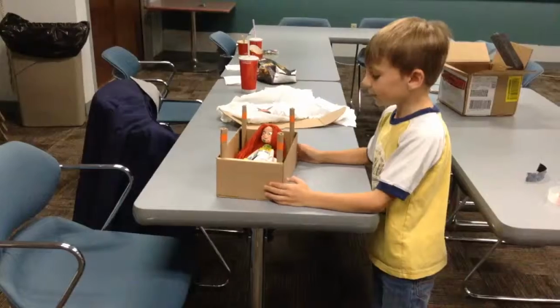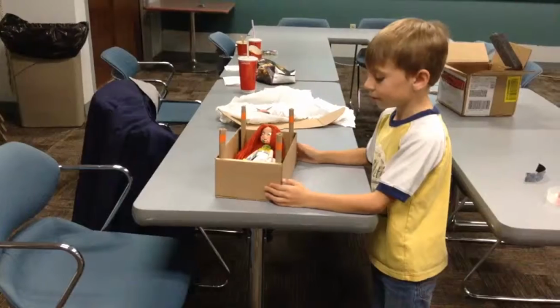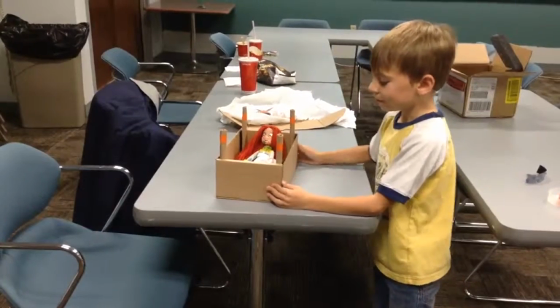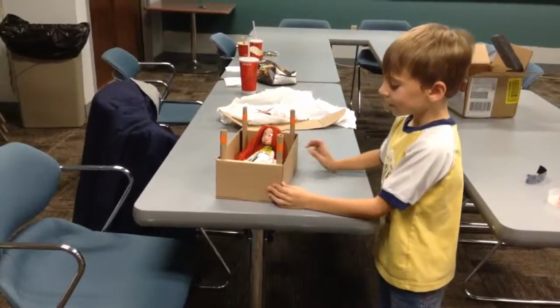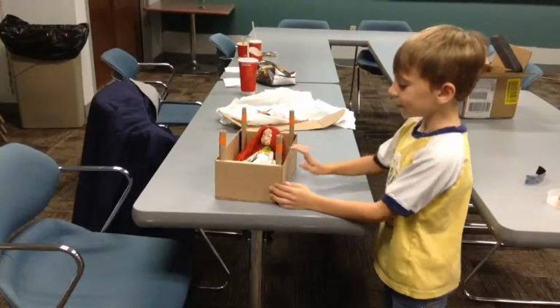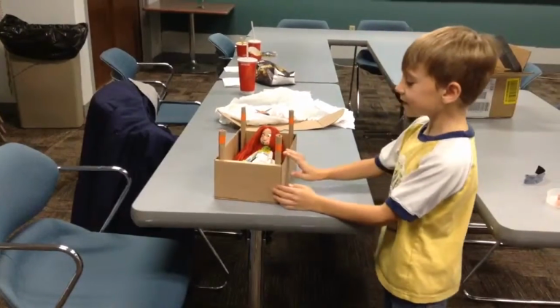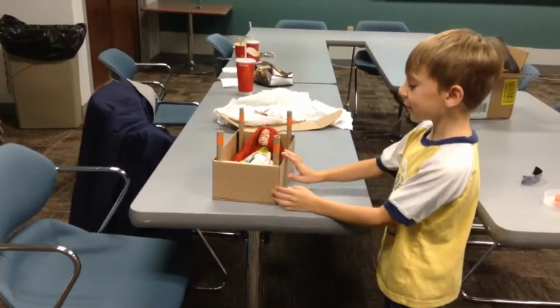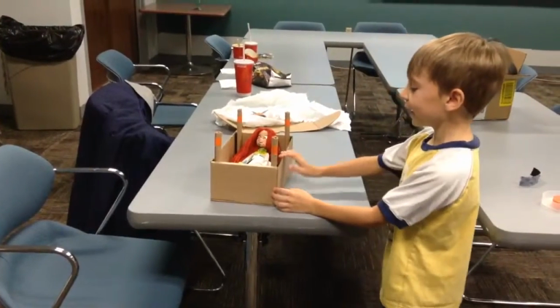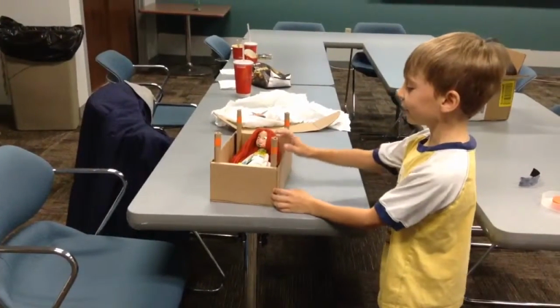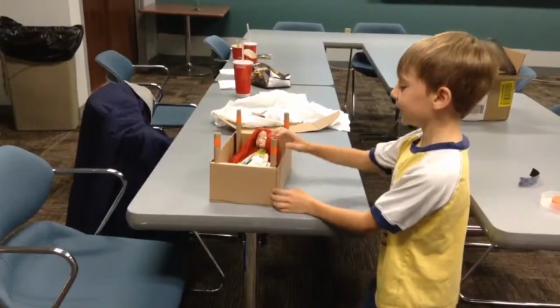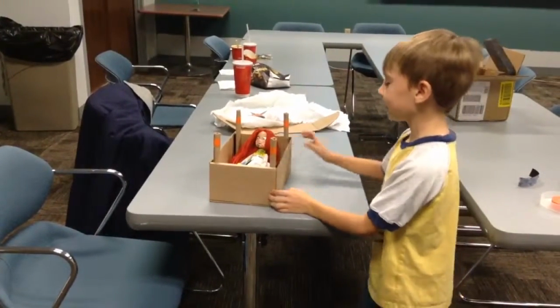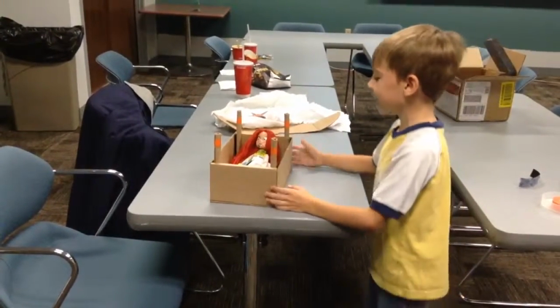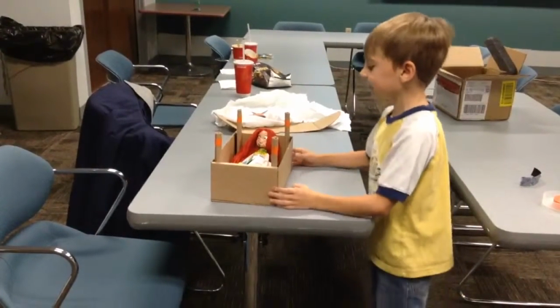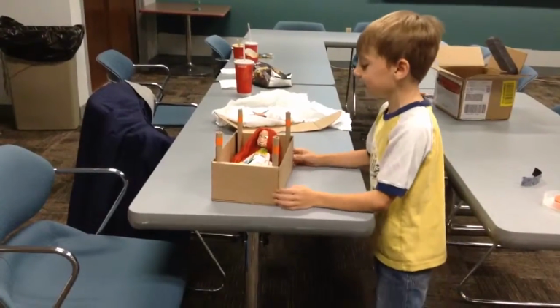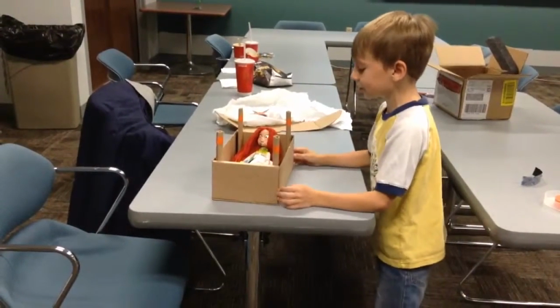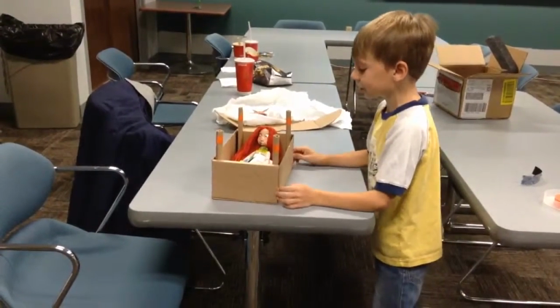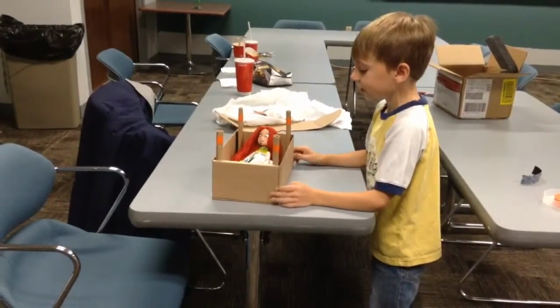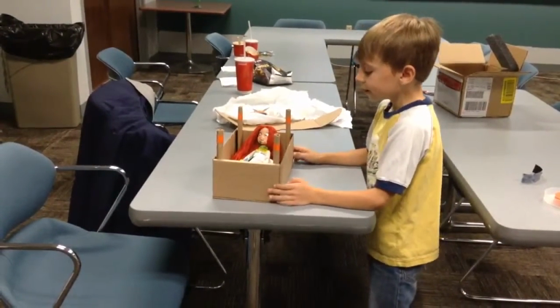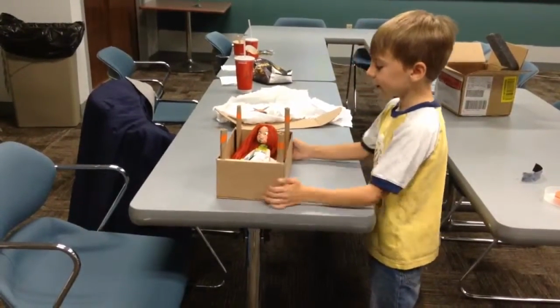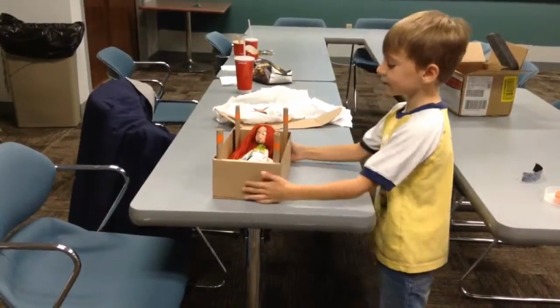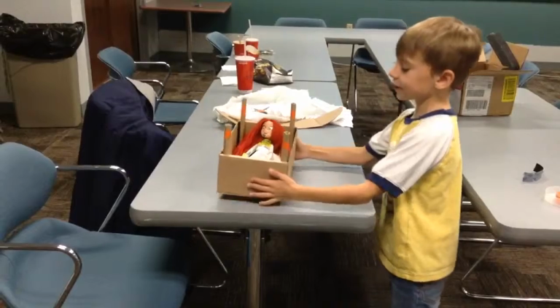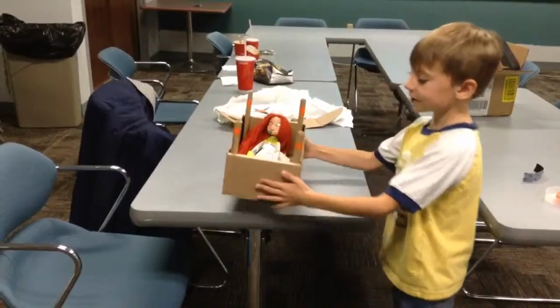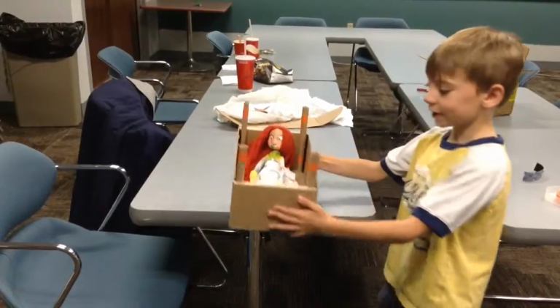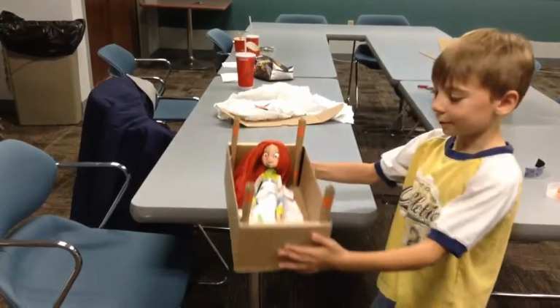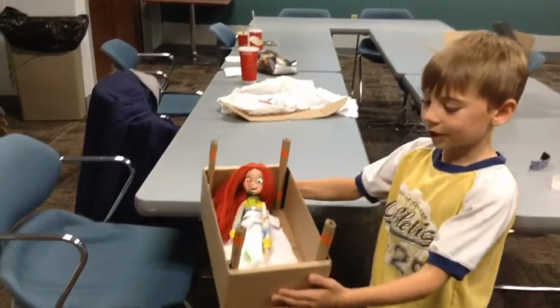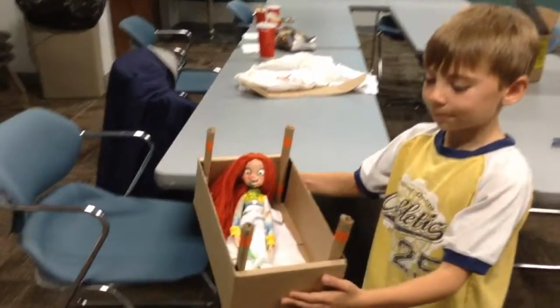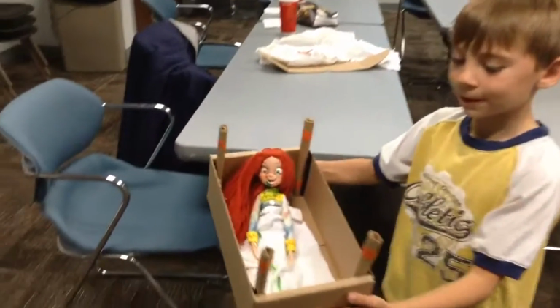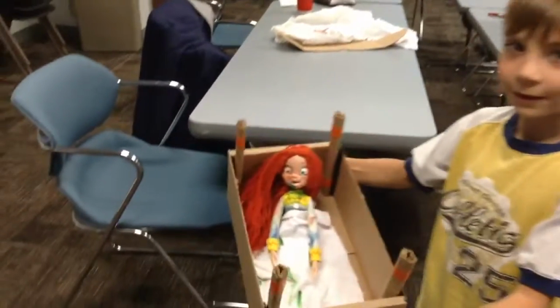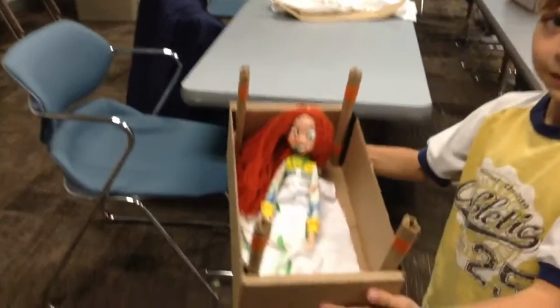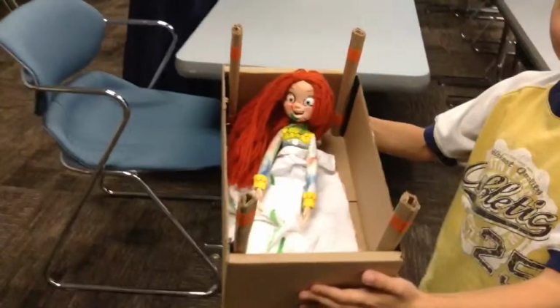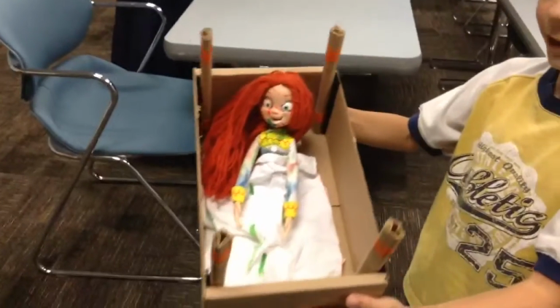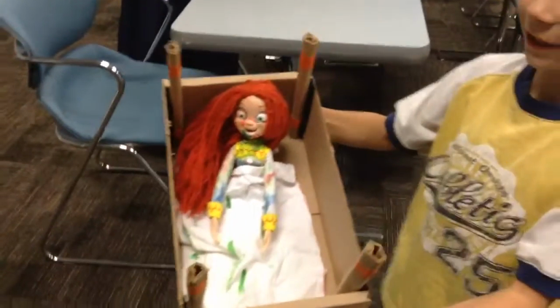Hello, YouTube. This is my Halloween decoration. It's from the exercise. And so you can see it, I'm going to bring it up. Right here.